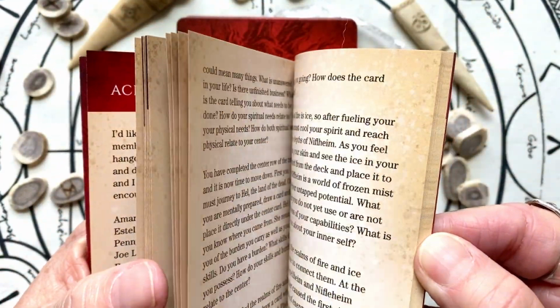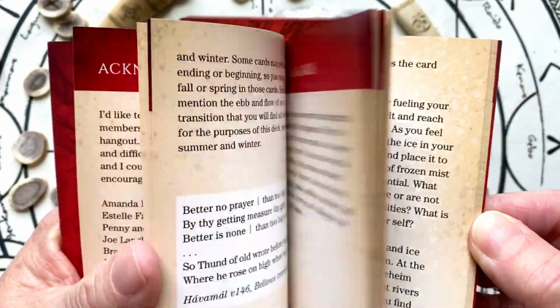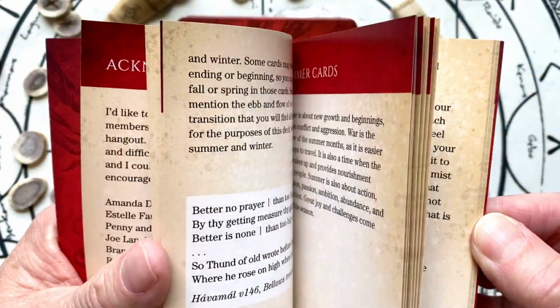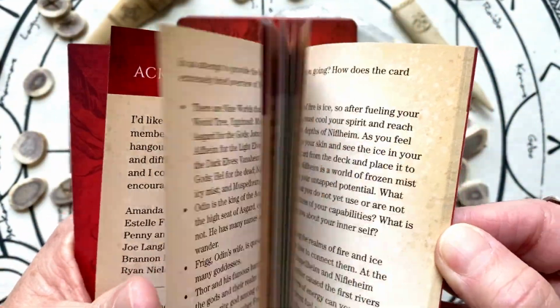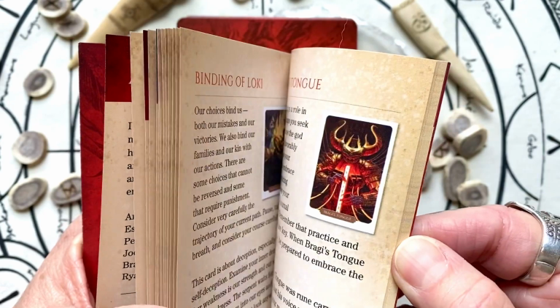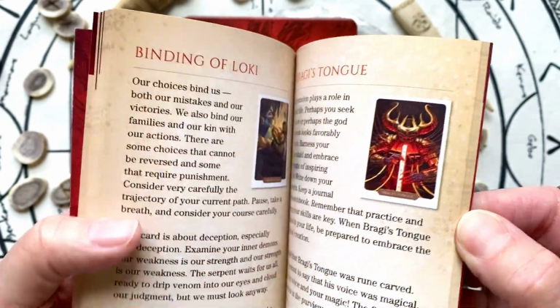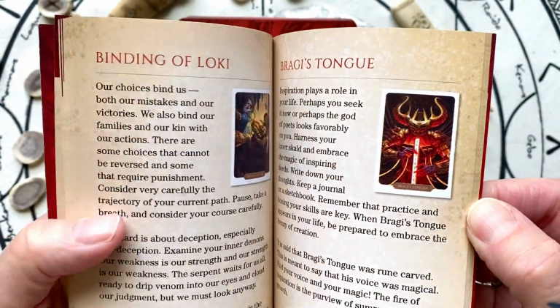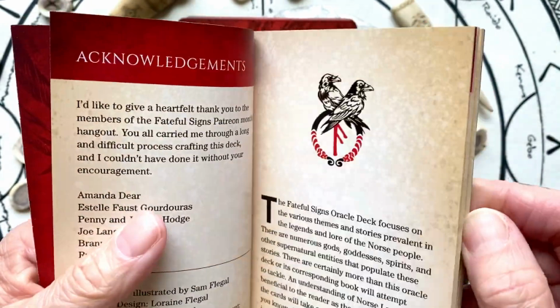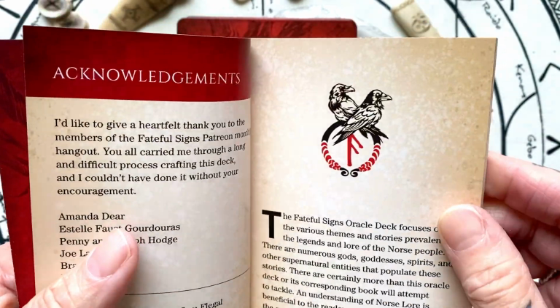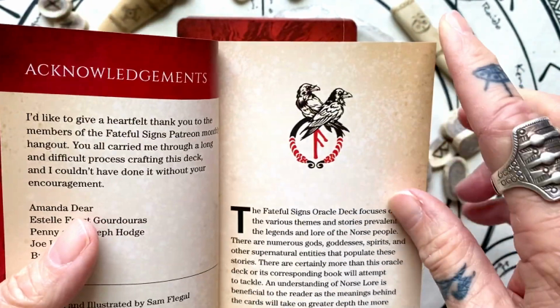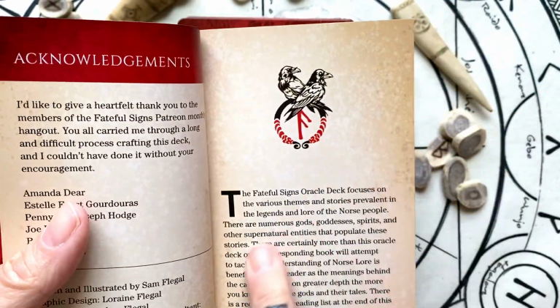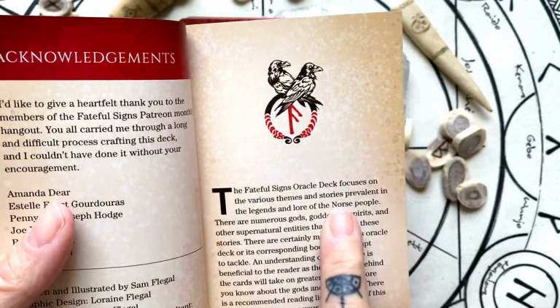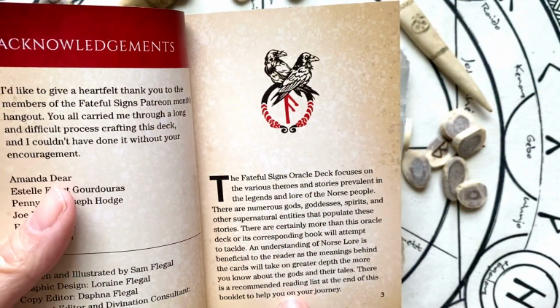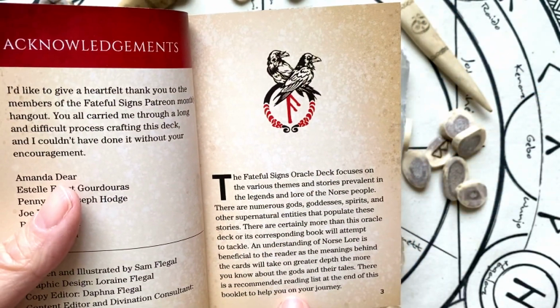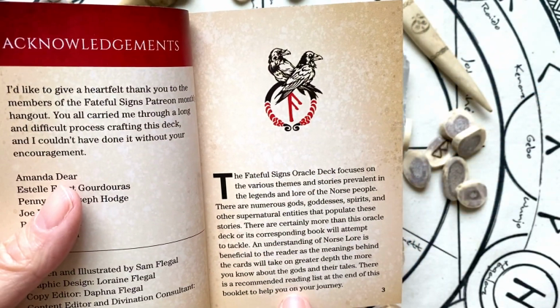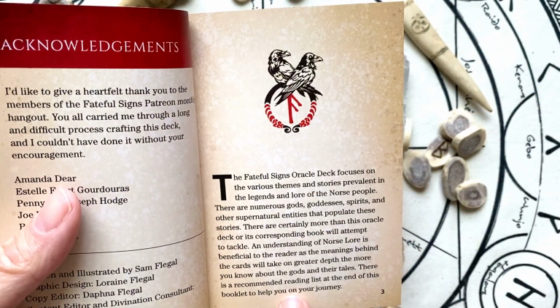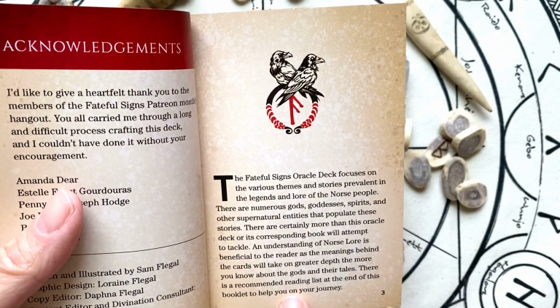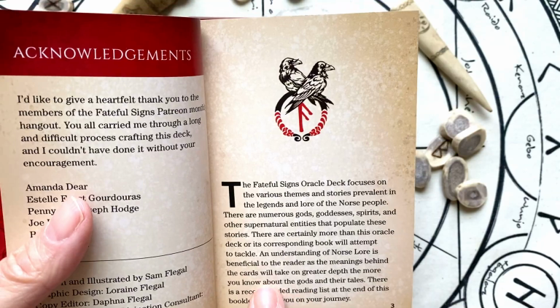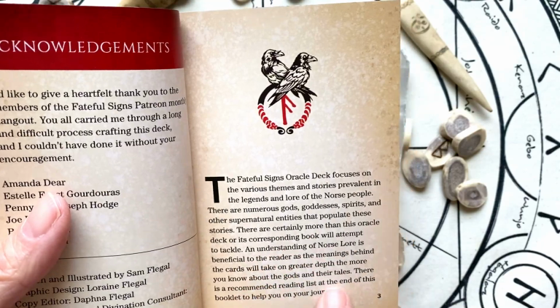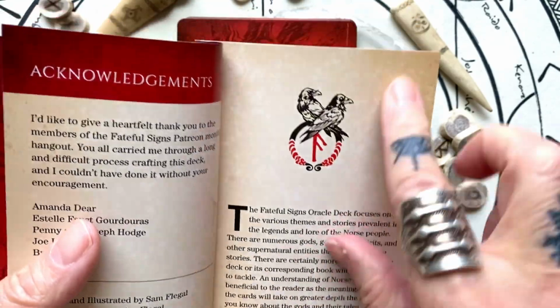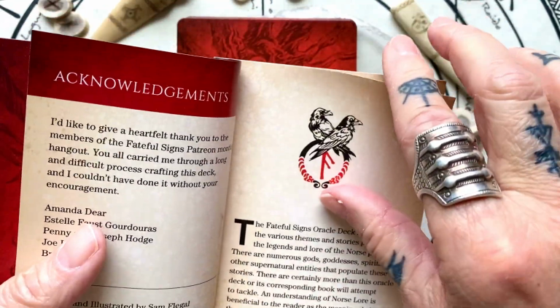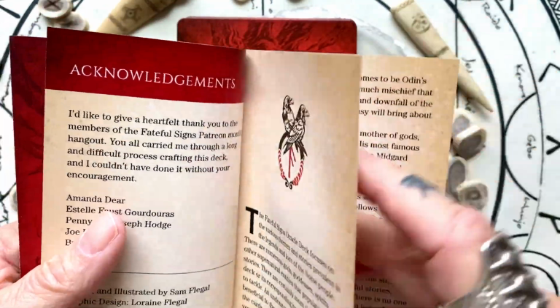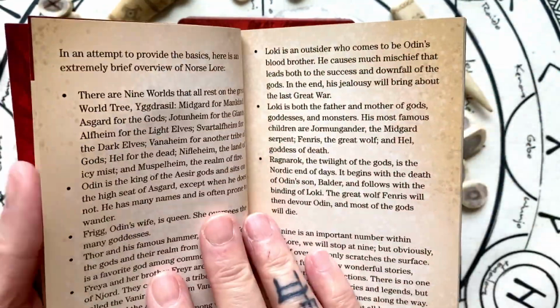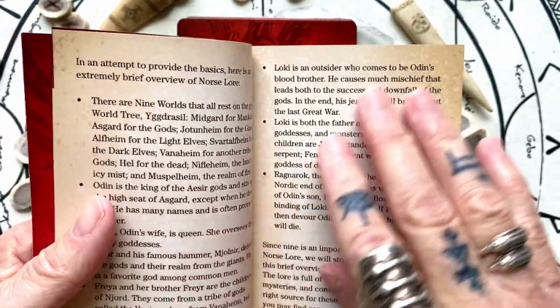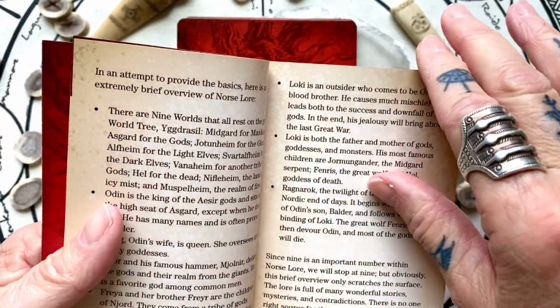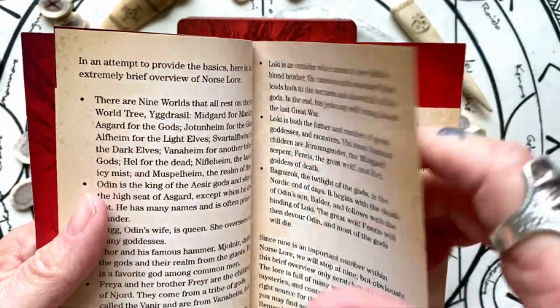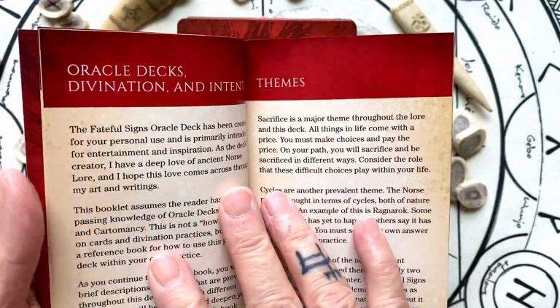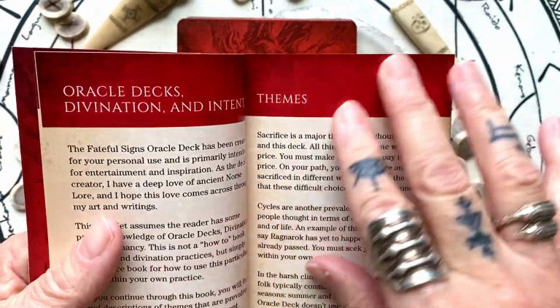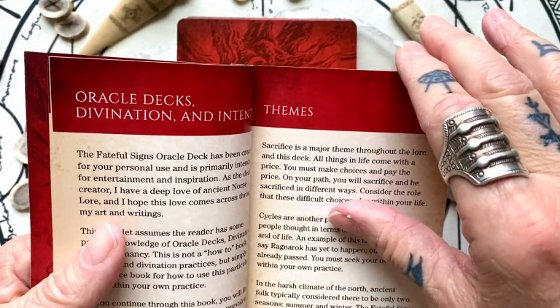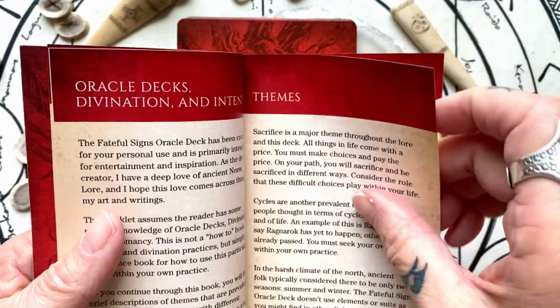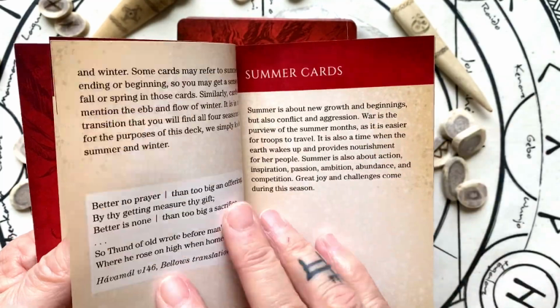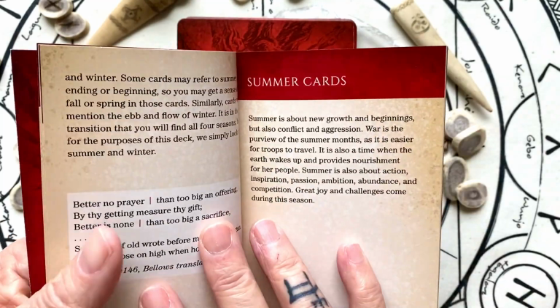It's got the layouts. It has a little explanation about the deck, how to use the deck, and themes of the deck.